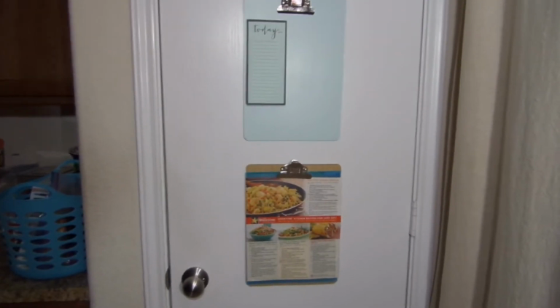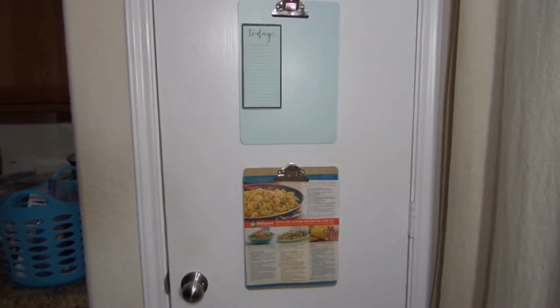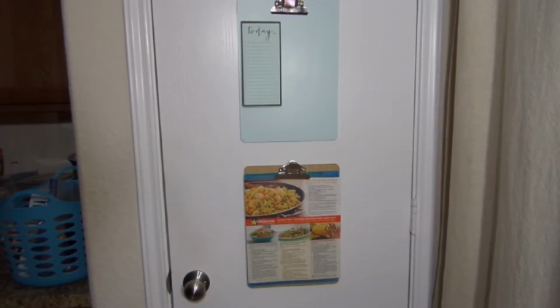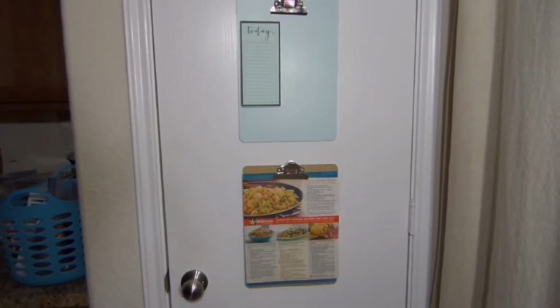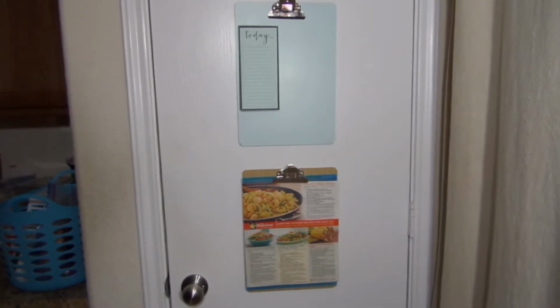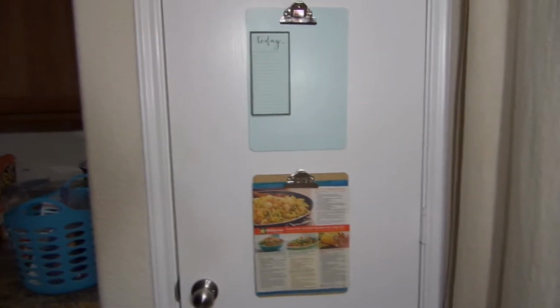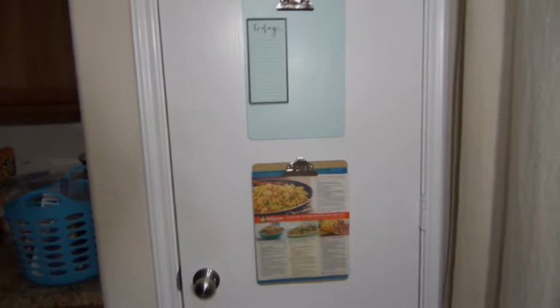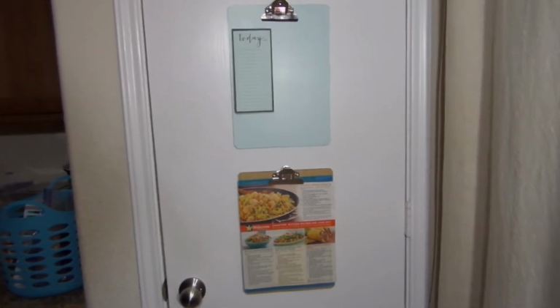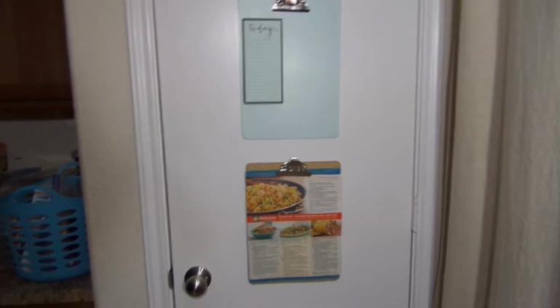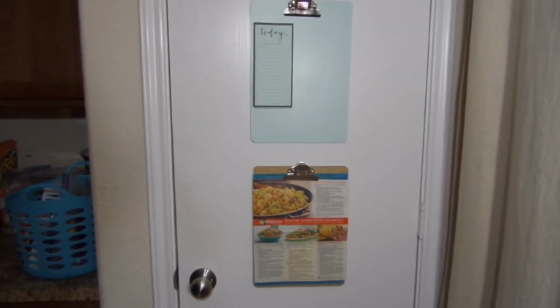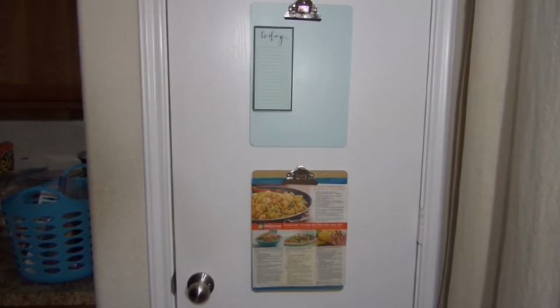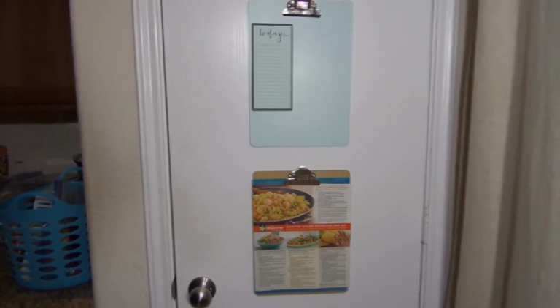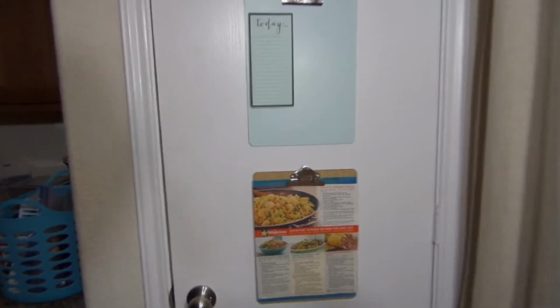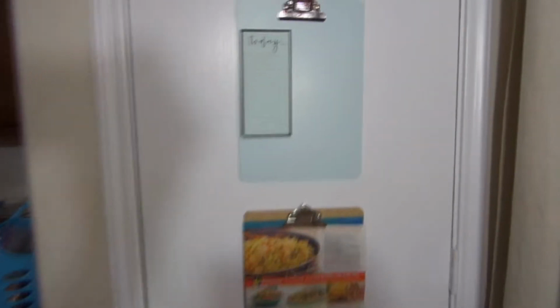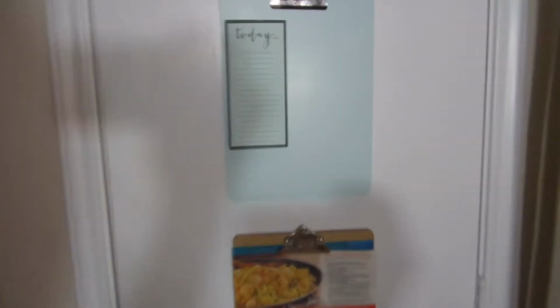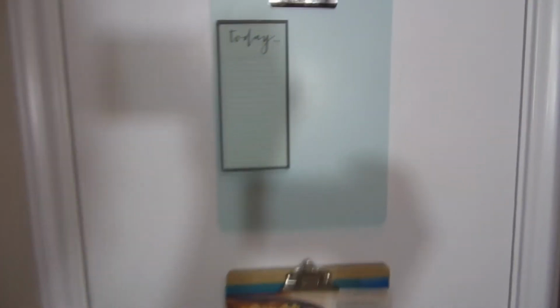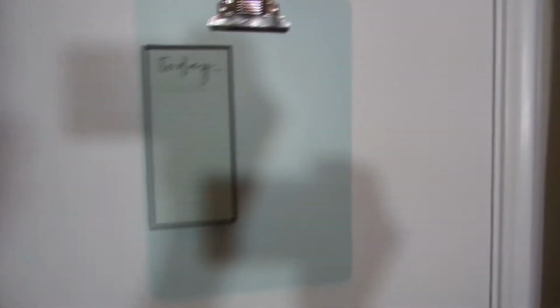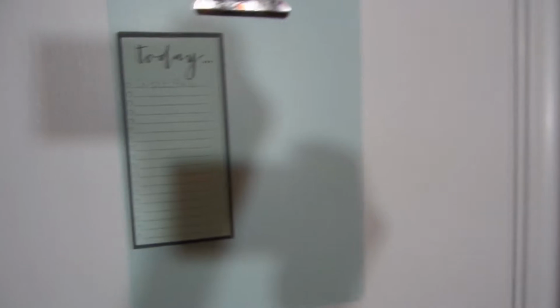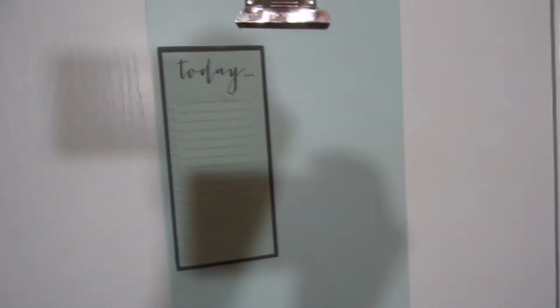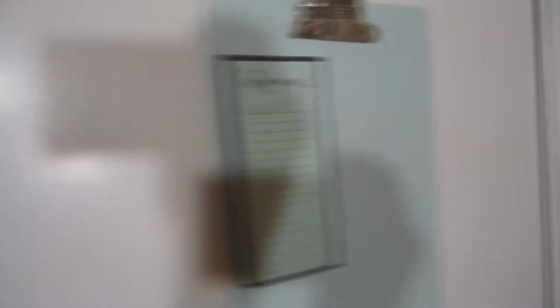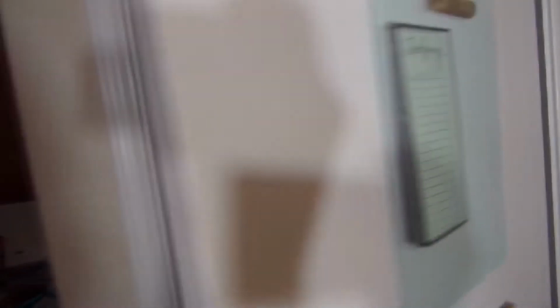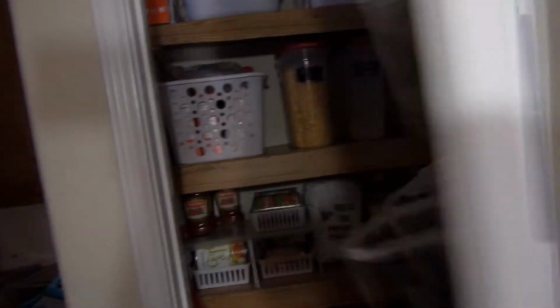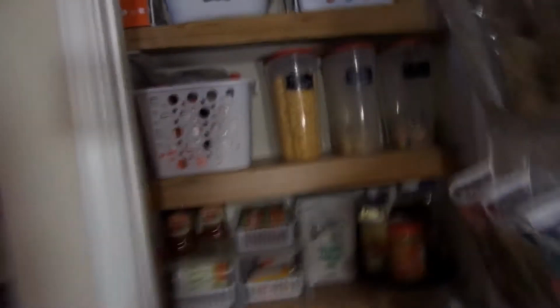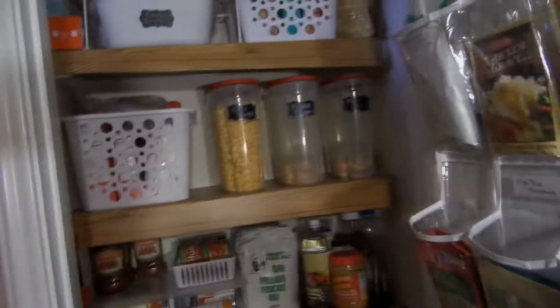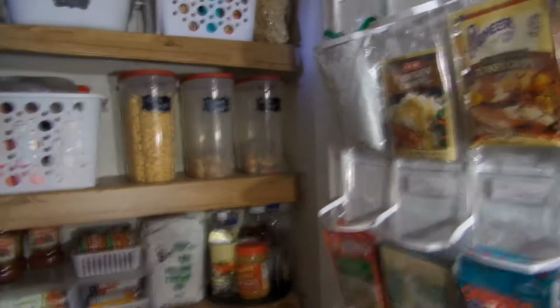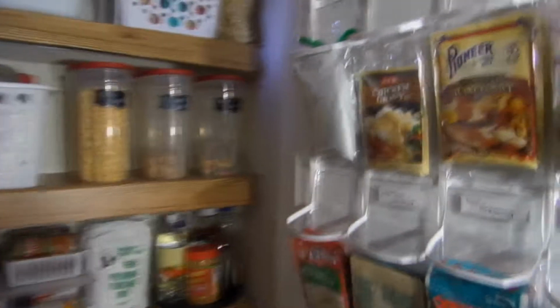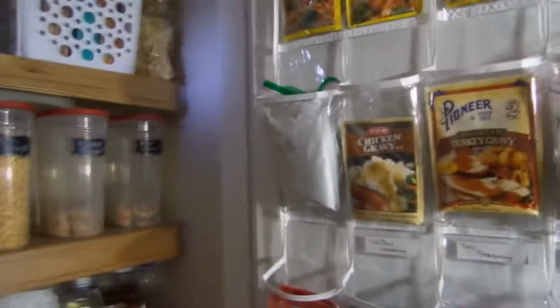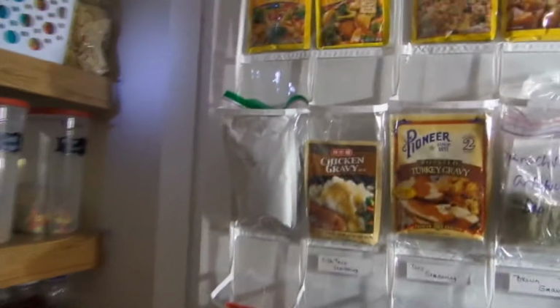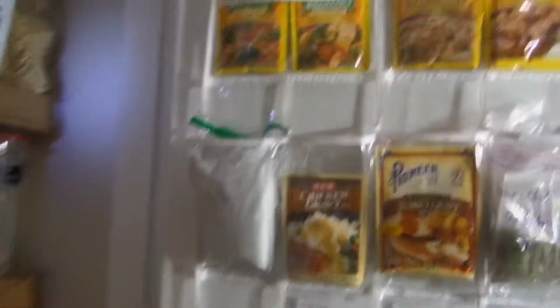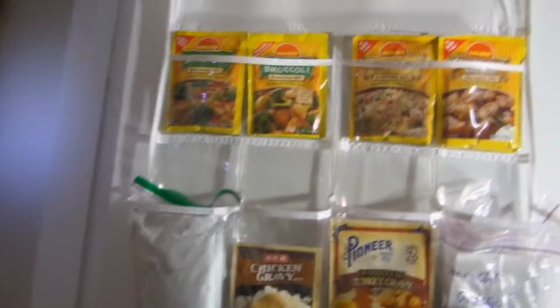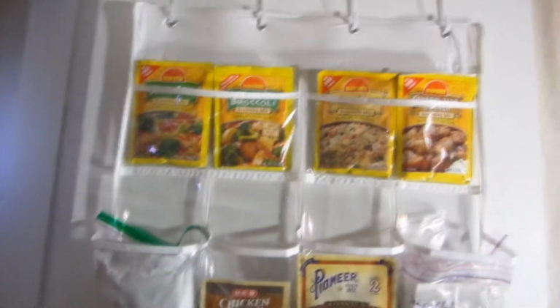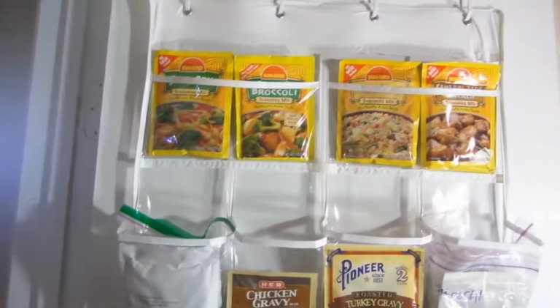Without further ado, let's get into the video. This video is another one about 24 hours under a hundred dollars. What you see now is my to-do list — recipes I desire to try and all that good stuff.